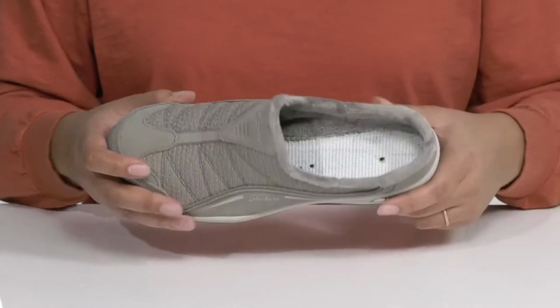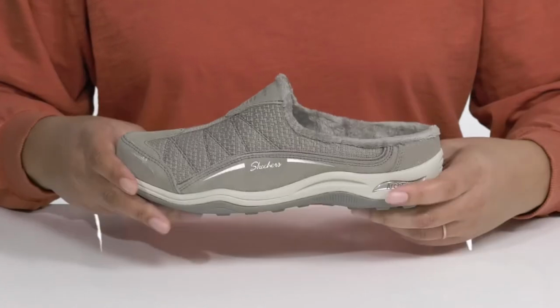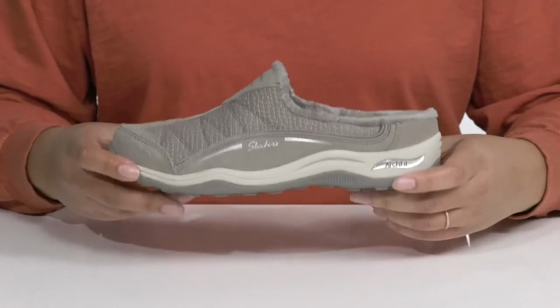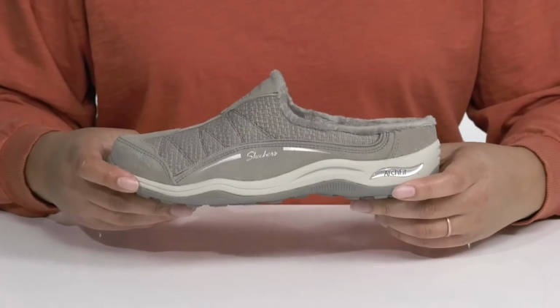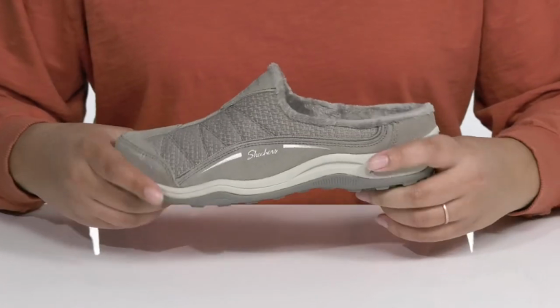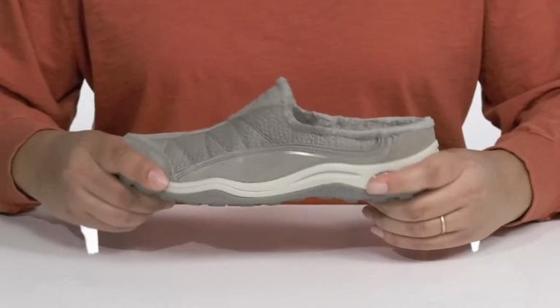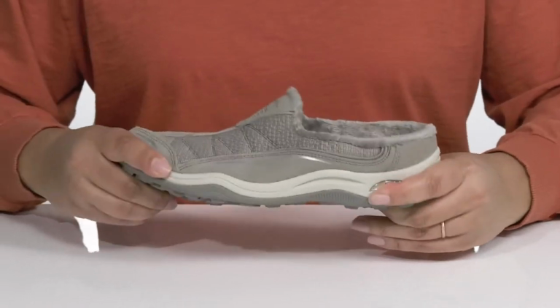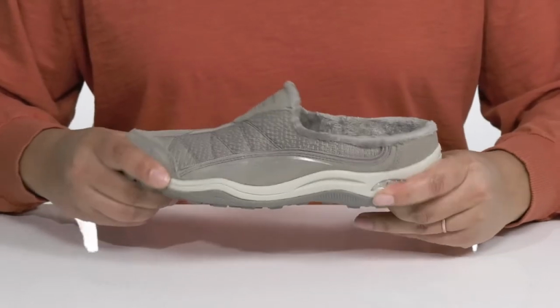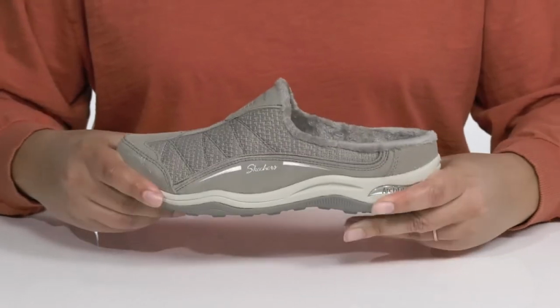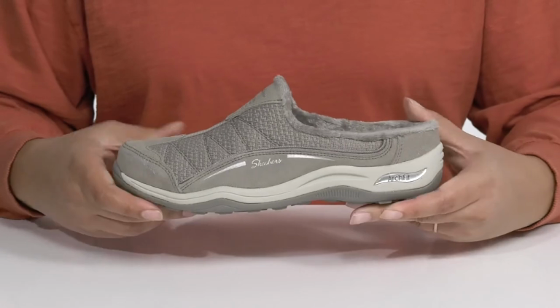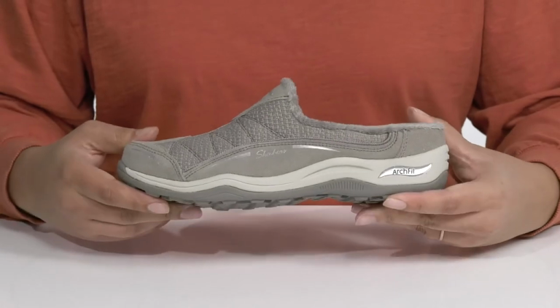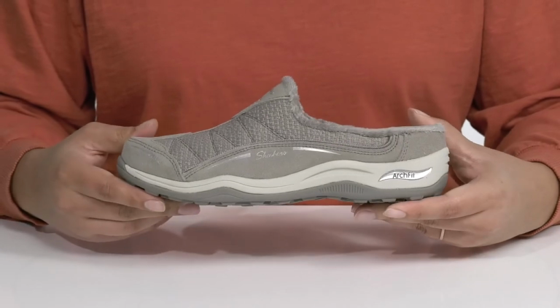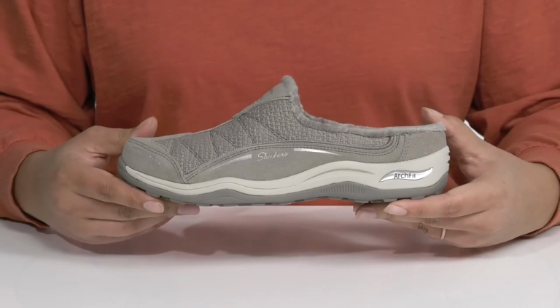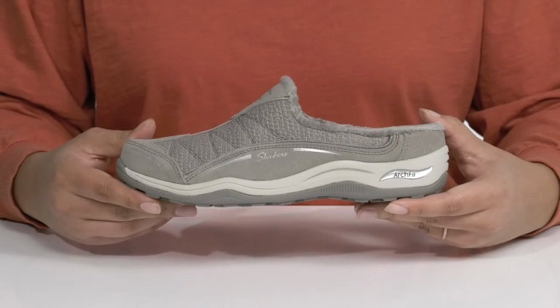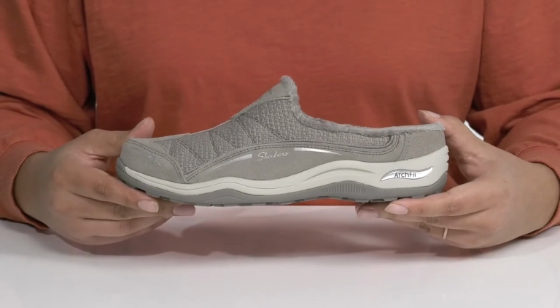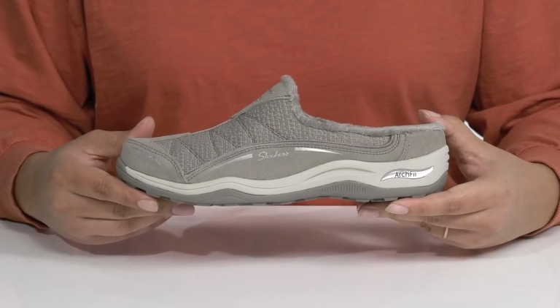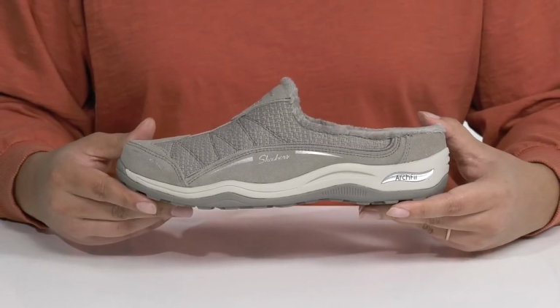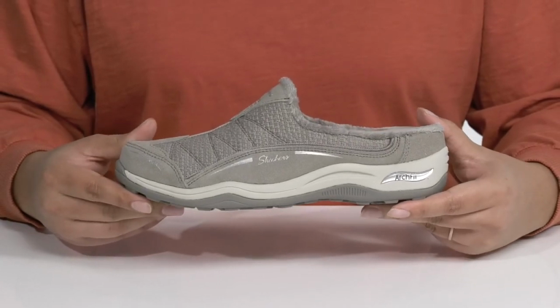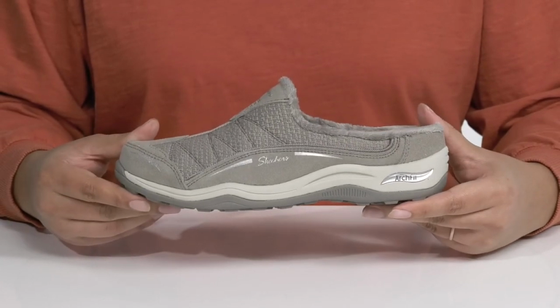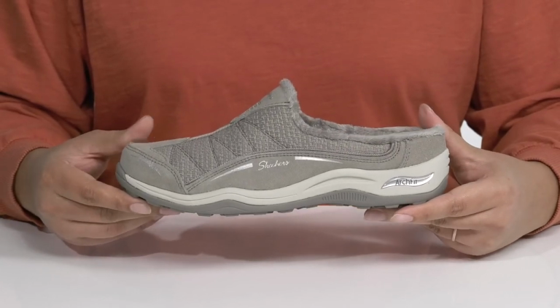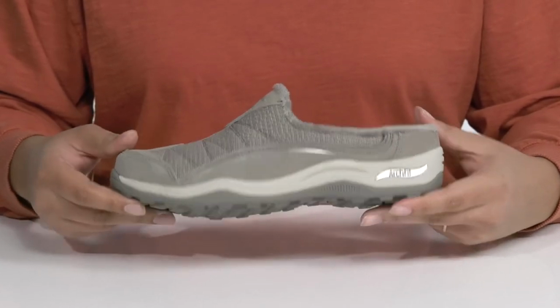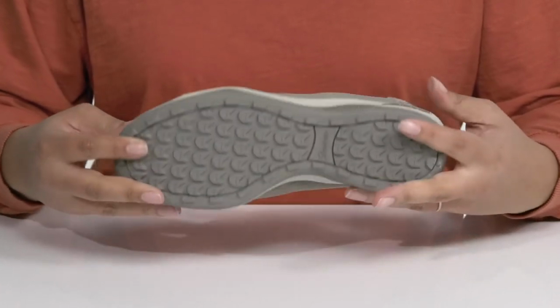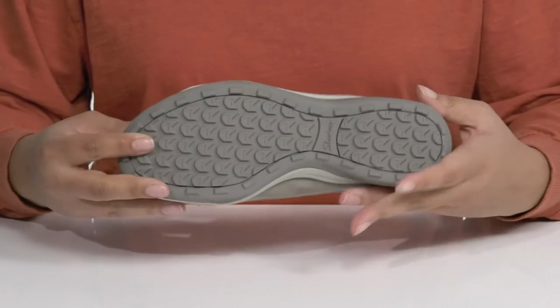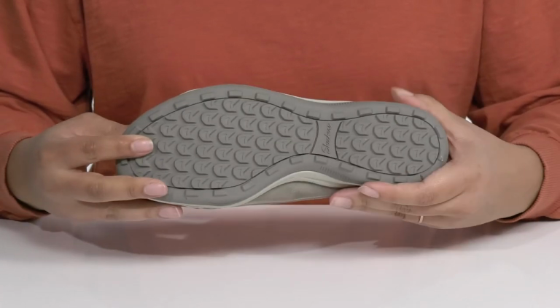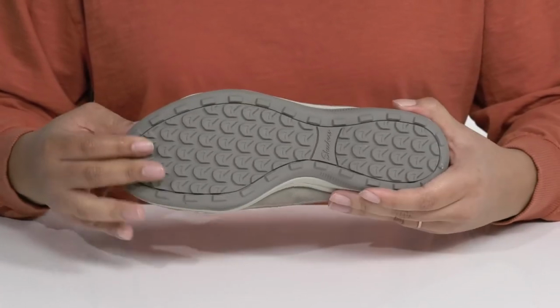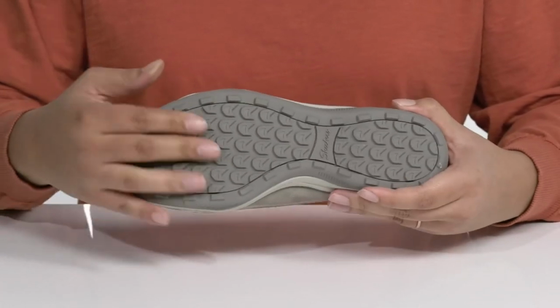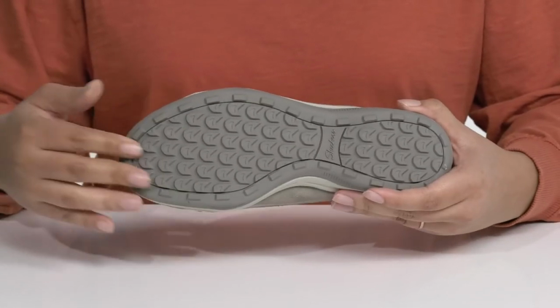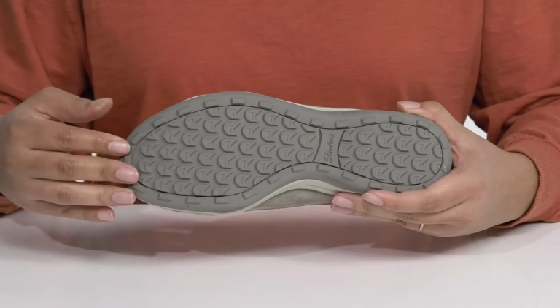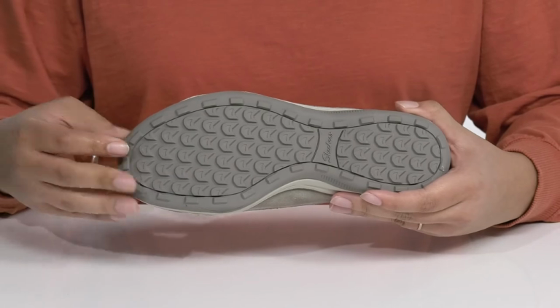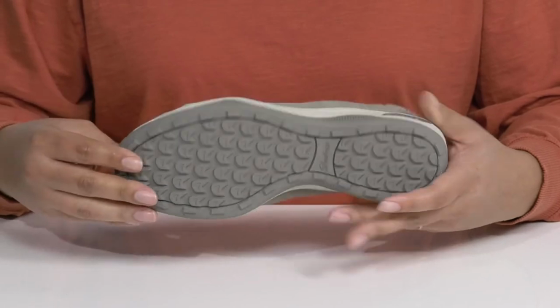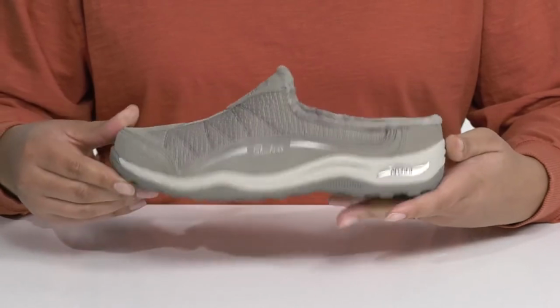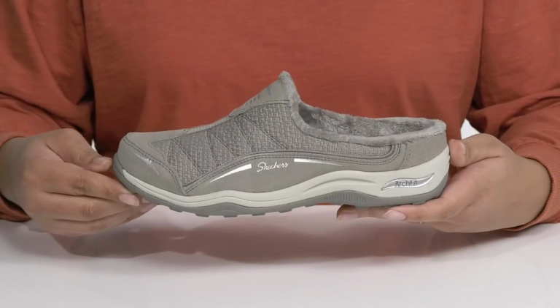The midsole is lightweight with lots of flexibility making it great for all-day wear, and it's all on top of a durable synthetic outsole that is grippy to keep you stable.